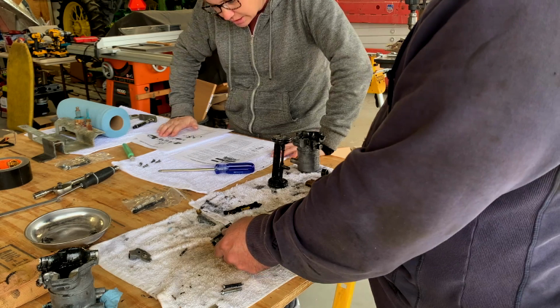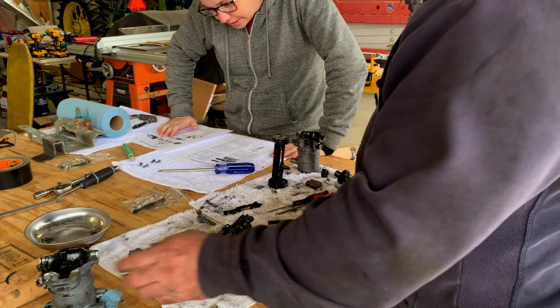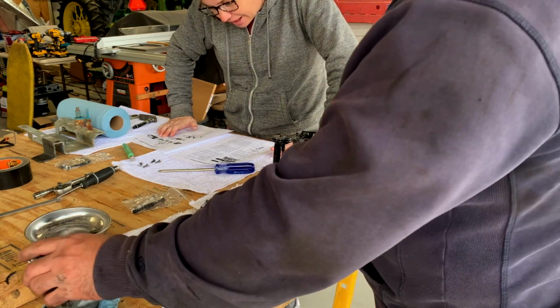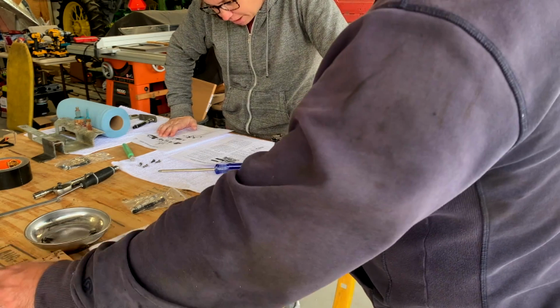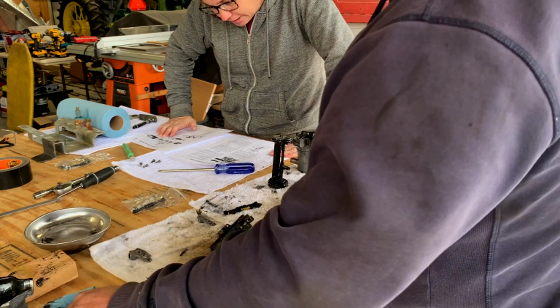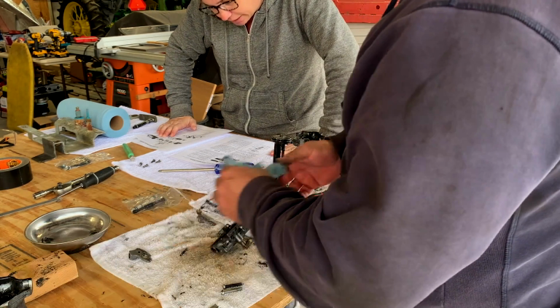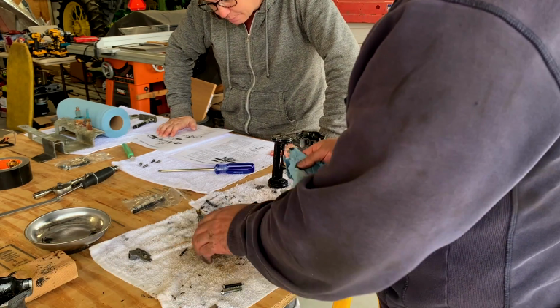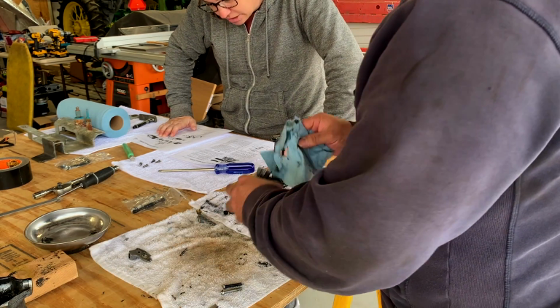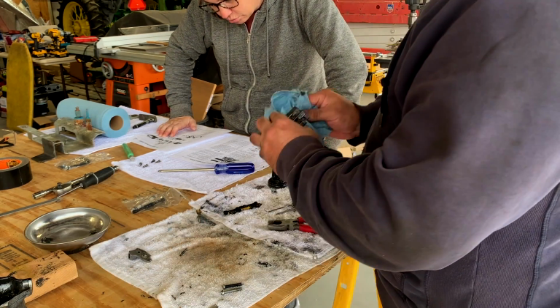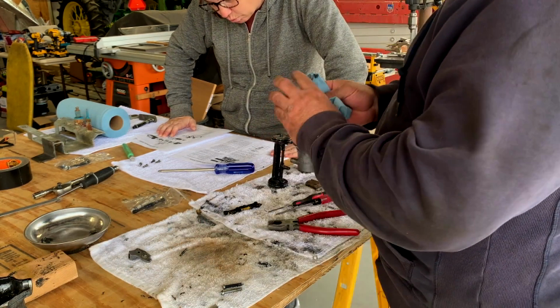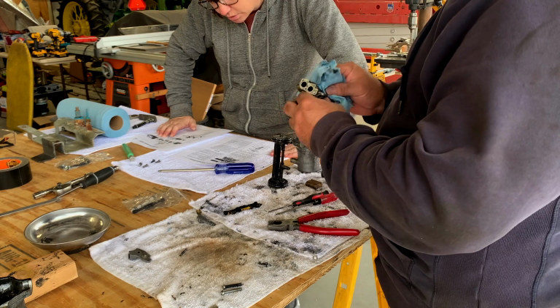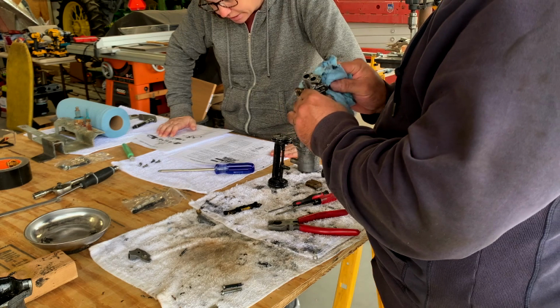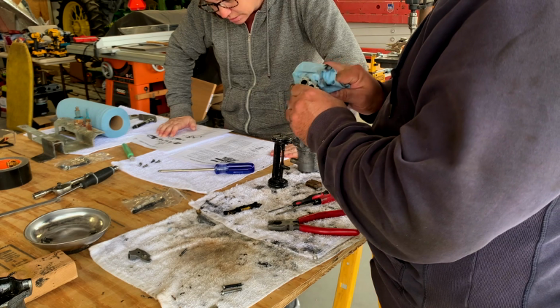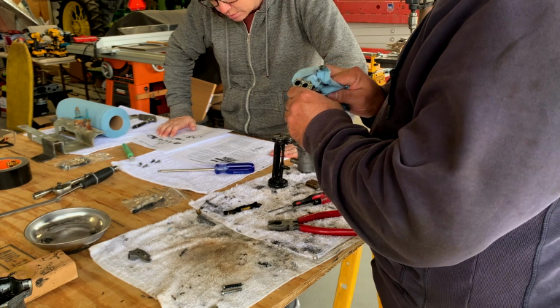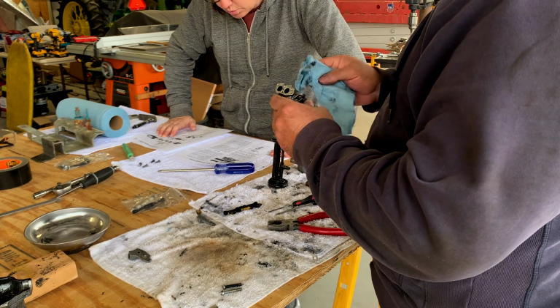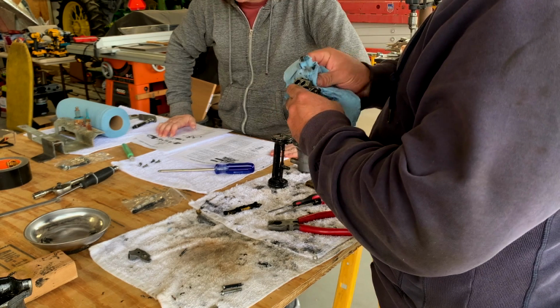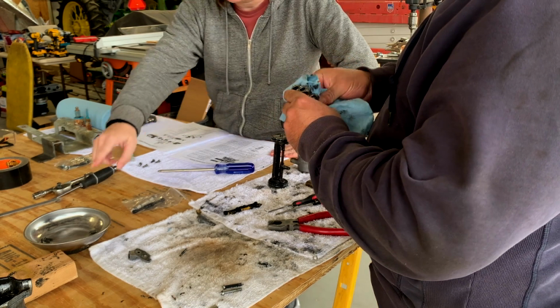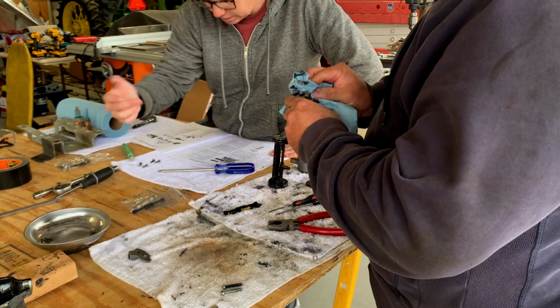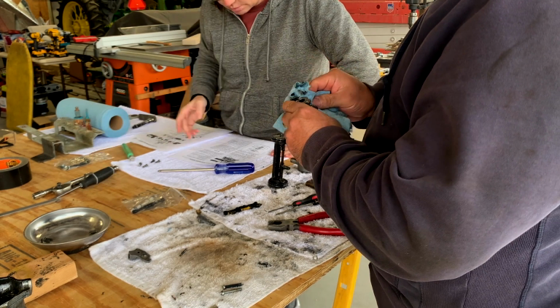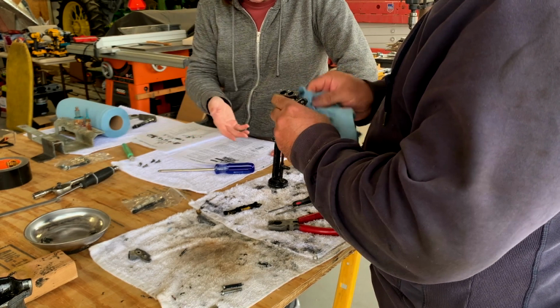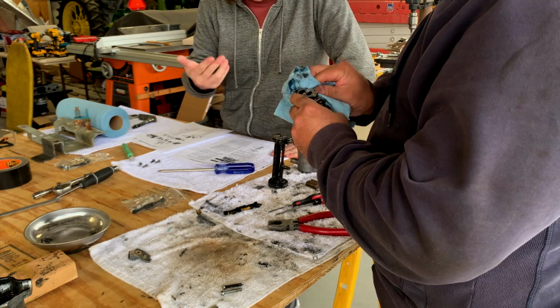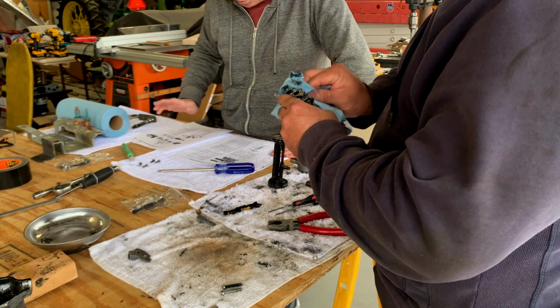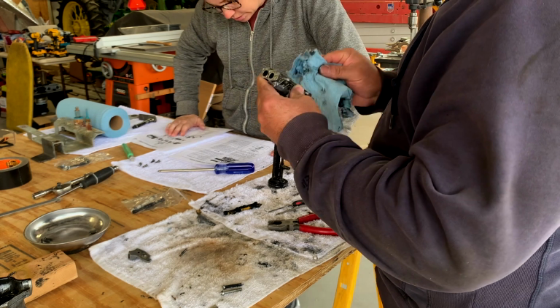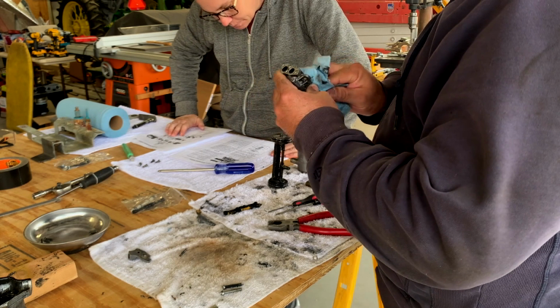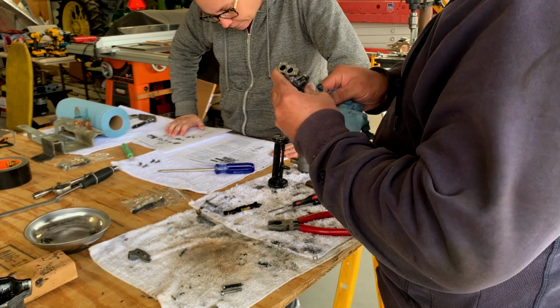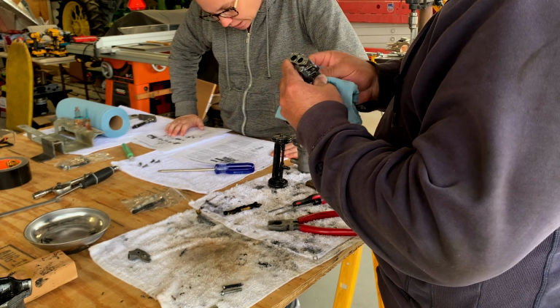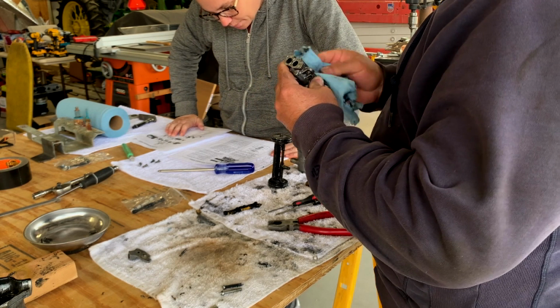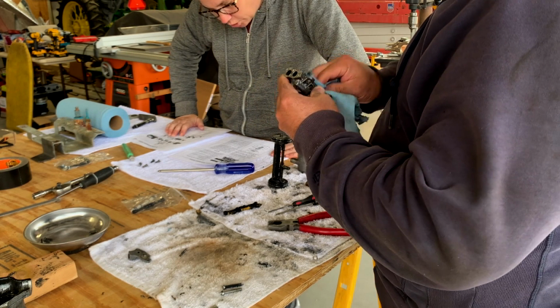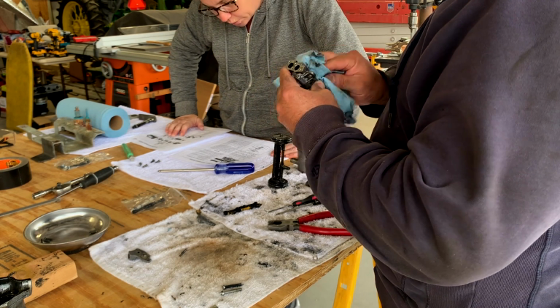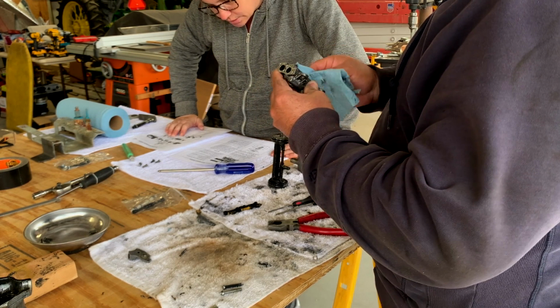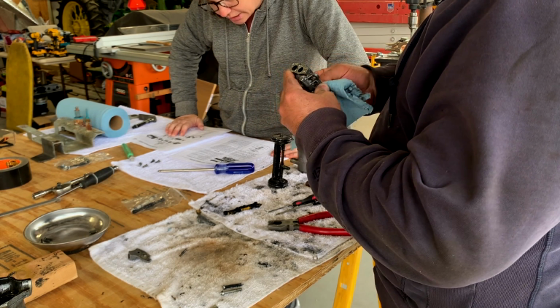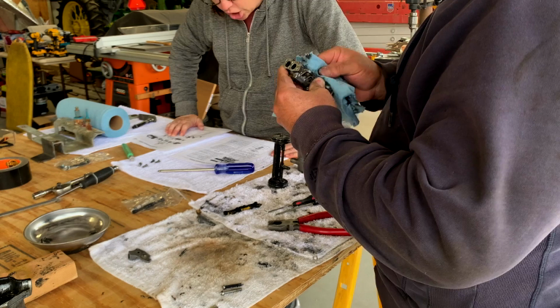The next step says to clean the valve body, end plates, mounting screws, and rods with solvent — which we started — and also wipe the rubber O-rings with a clean cloth.